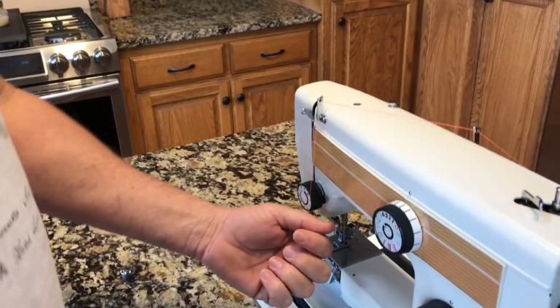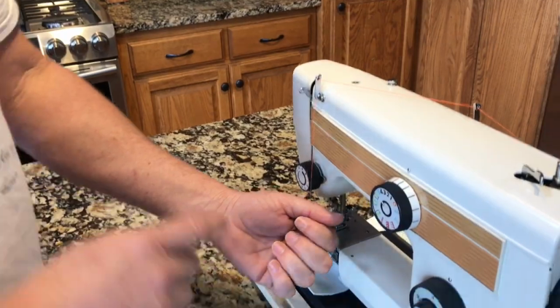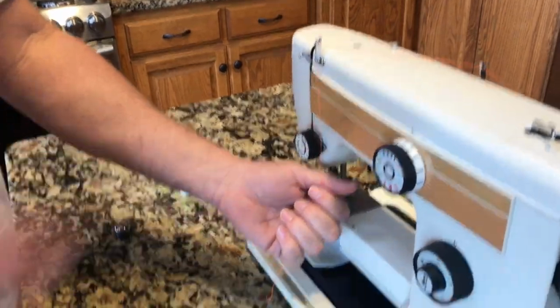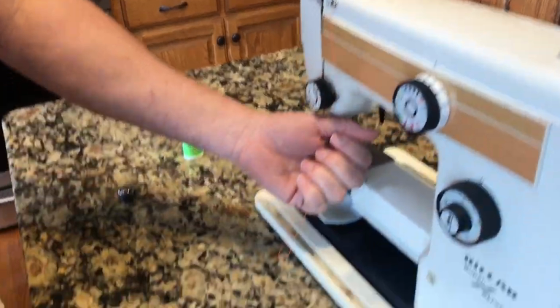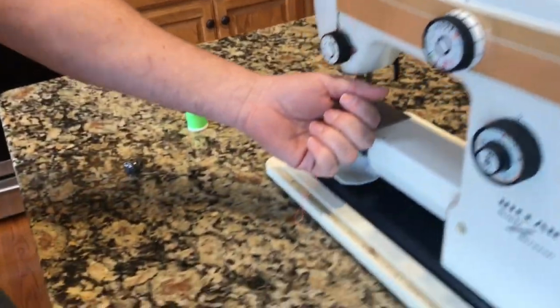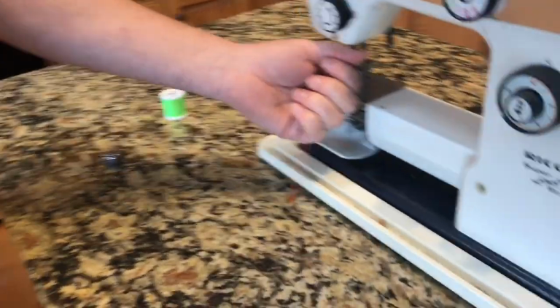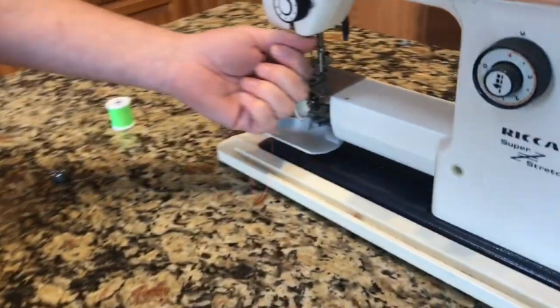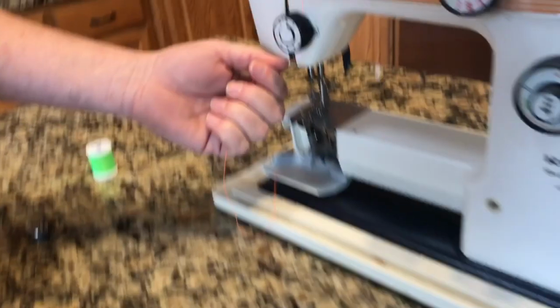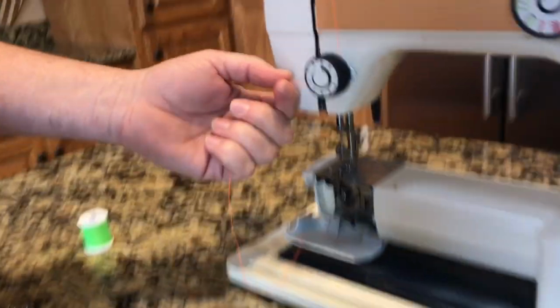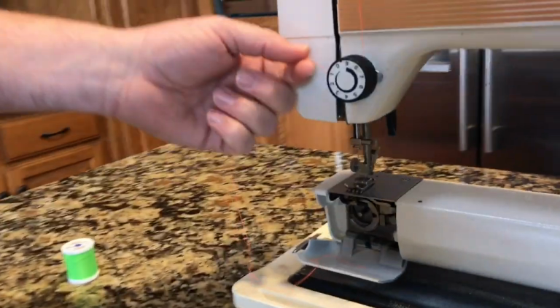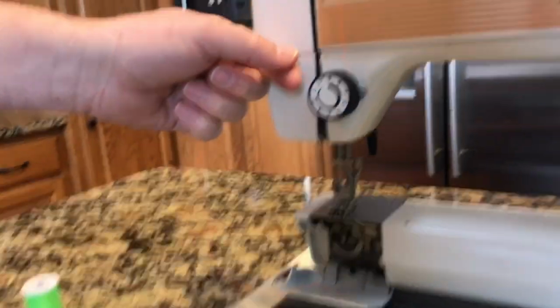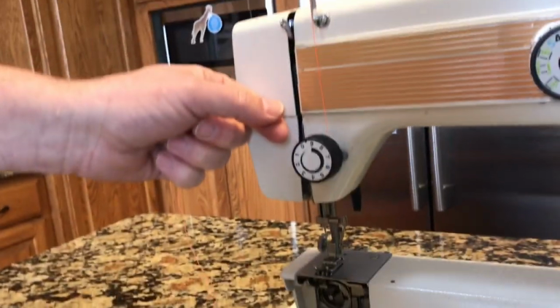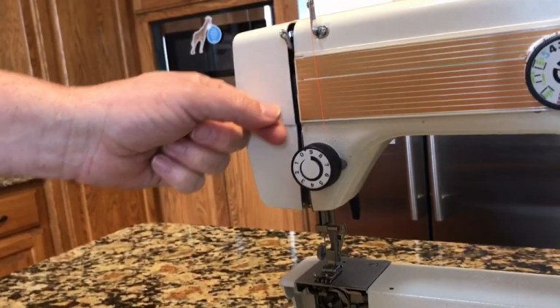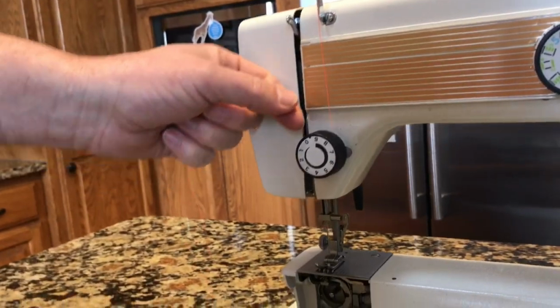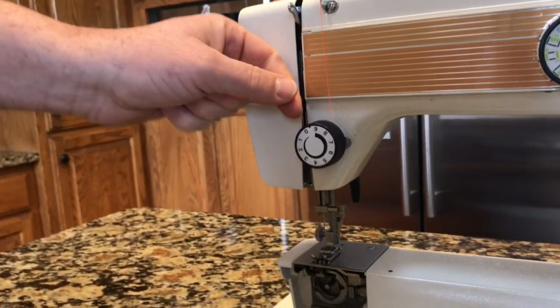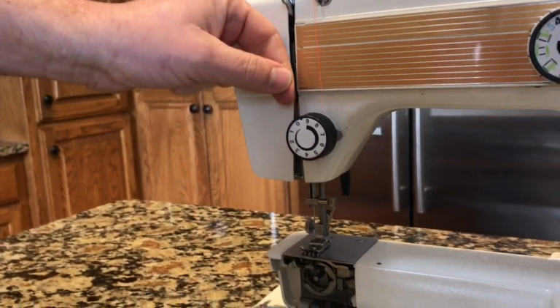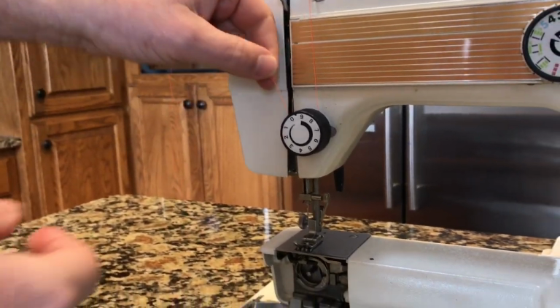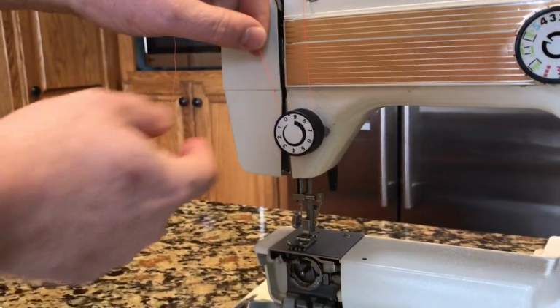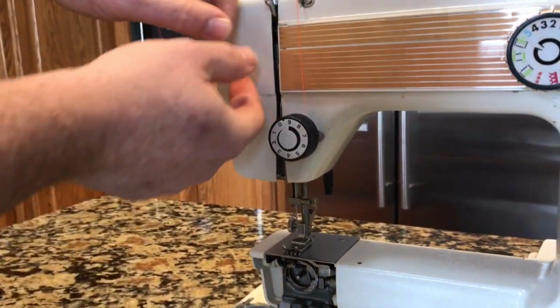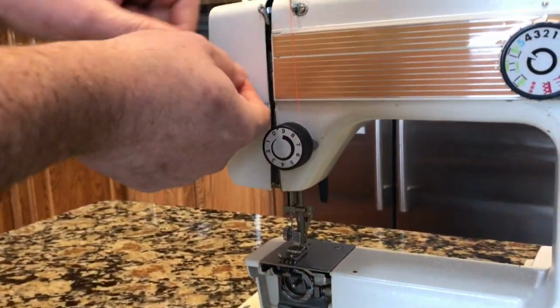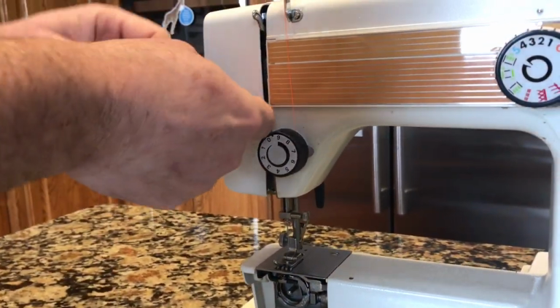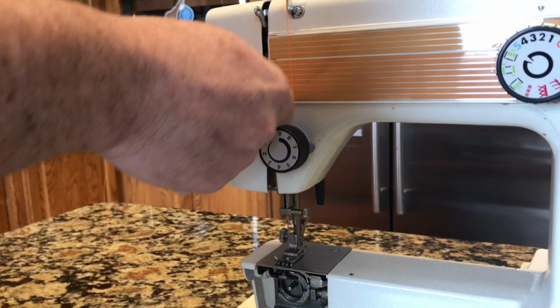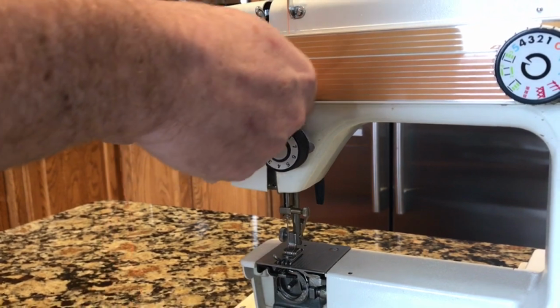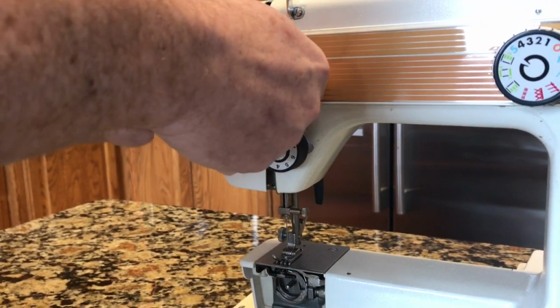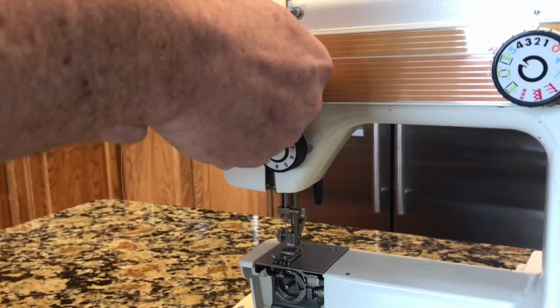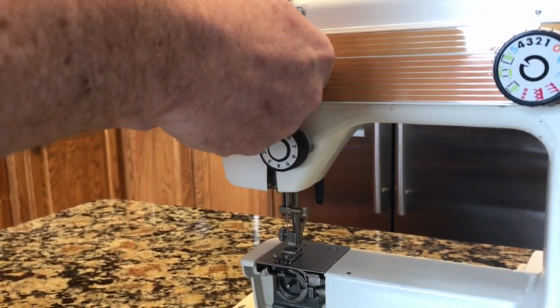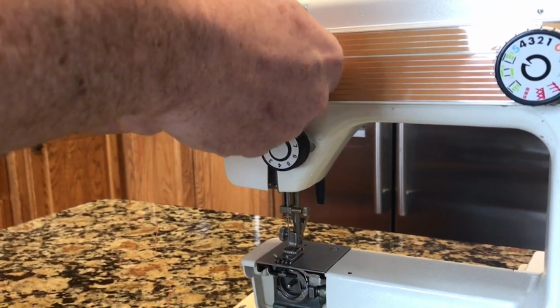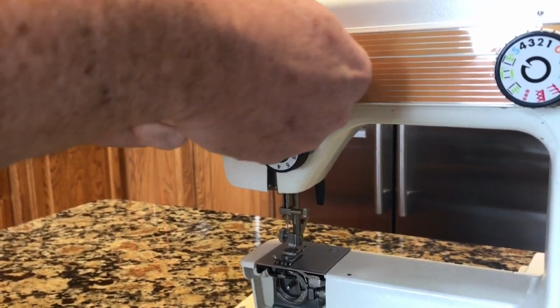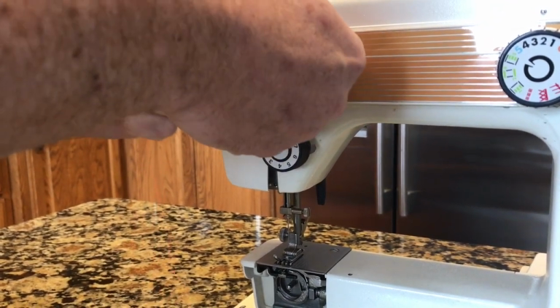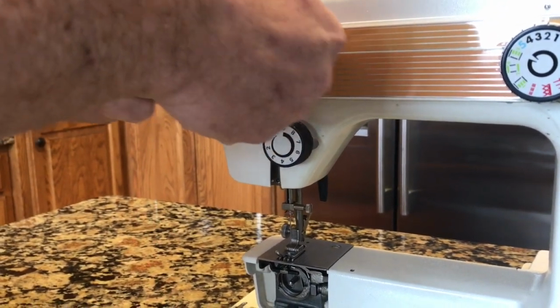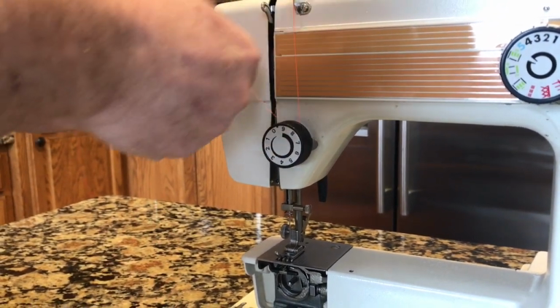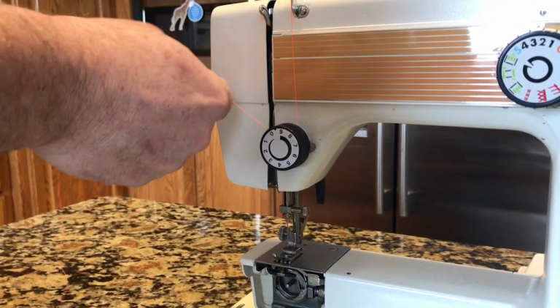Go down, go right around the thread tensioner. You pull it tight and you'll hear it click.